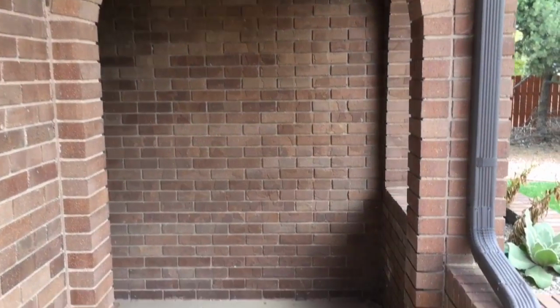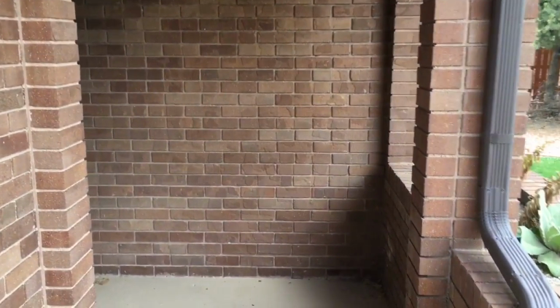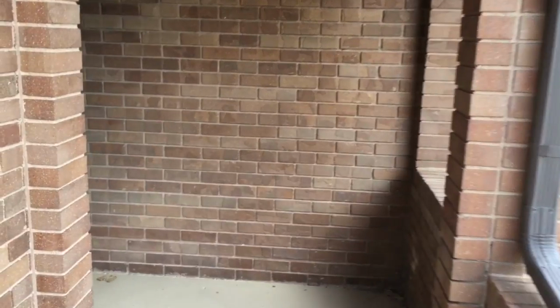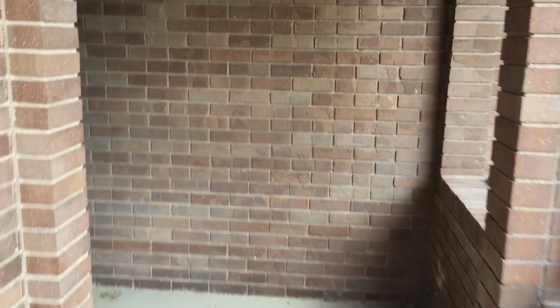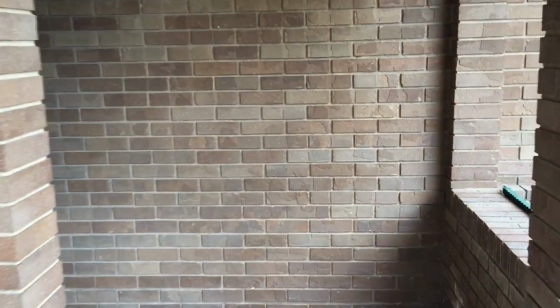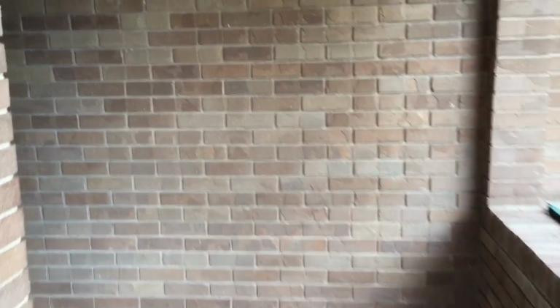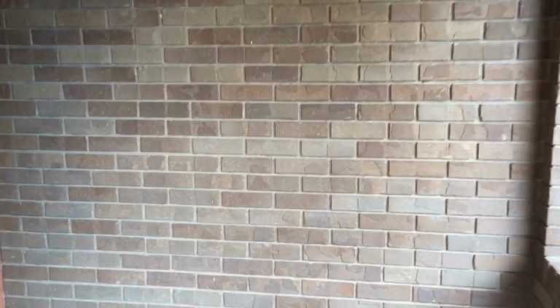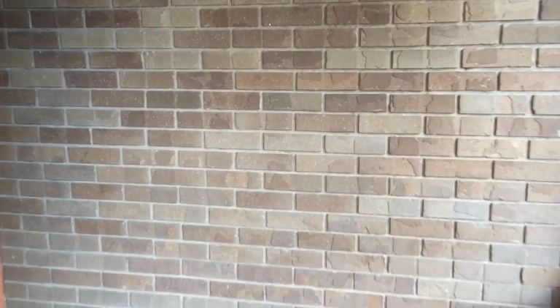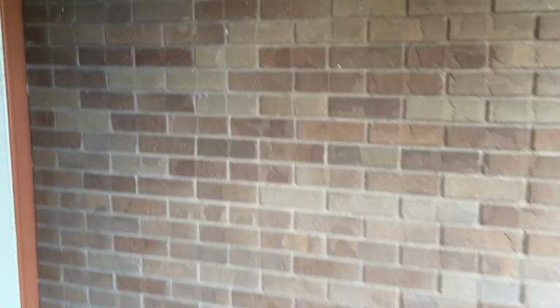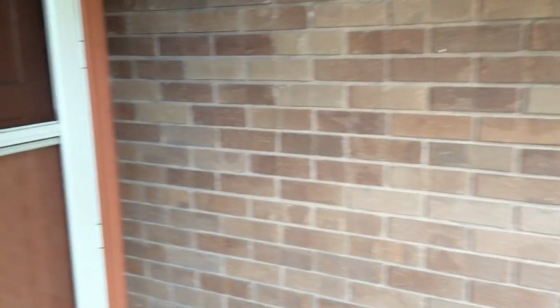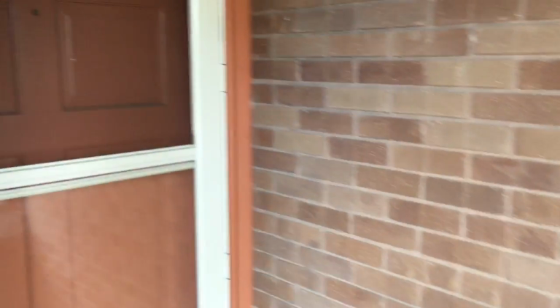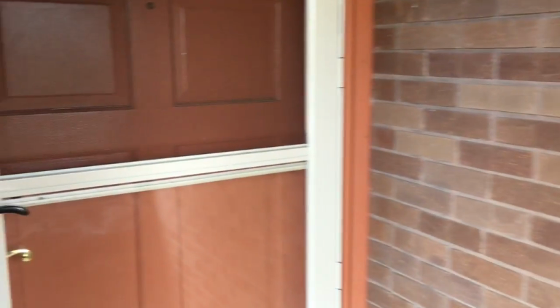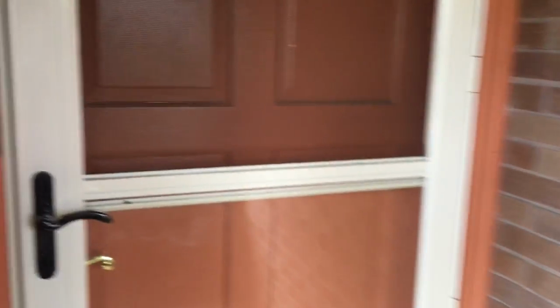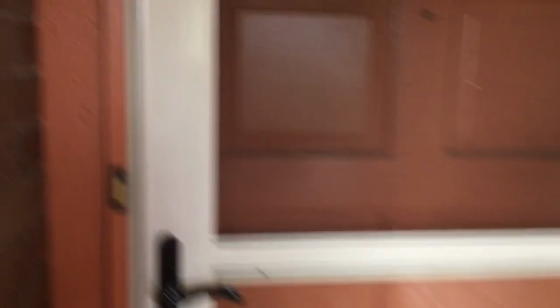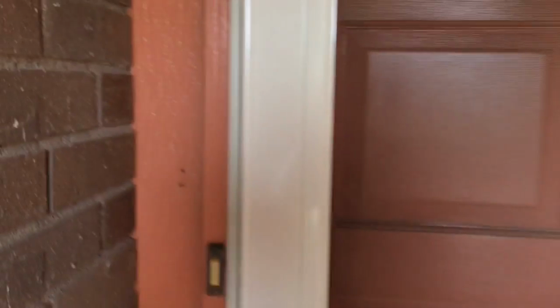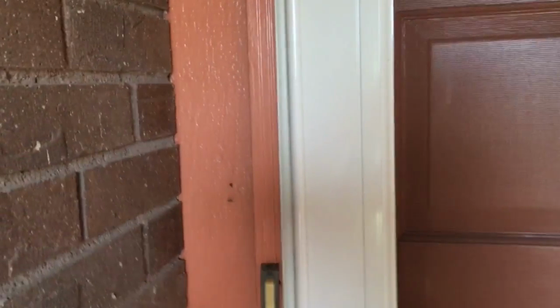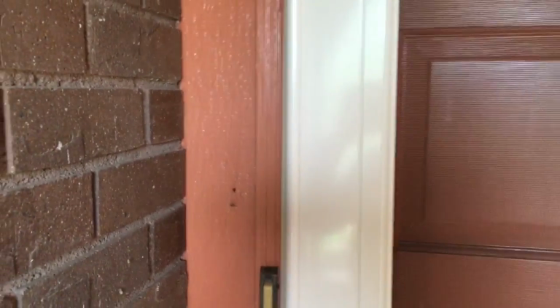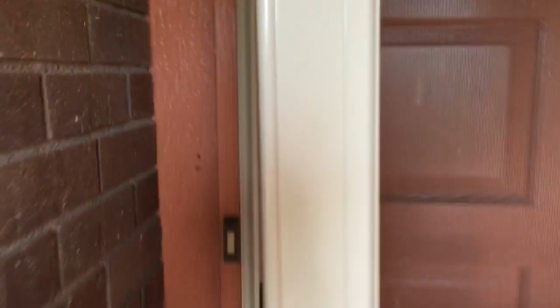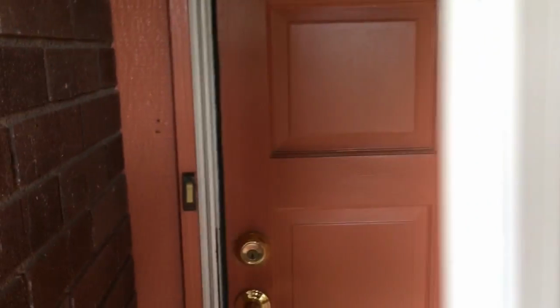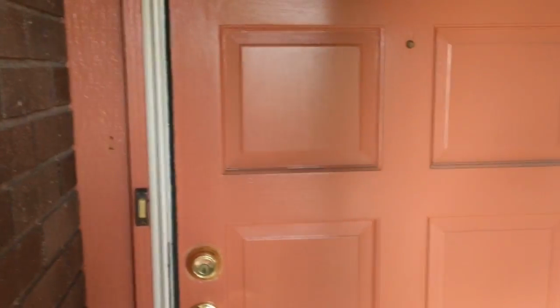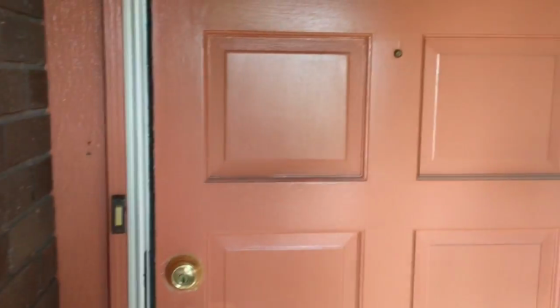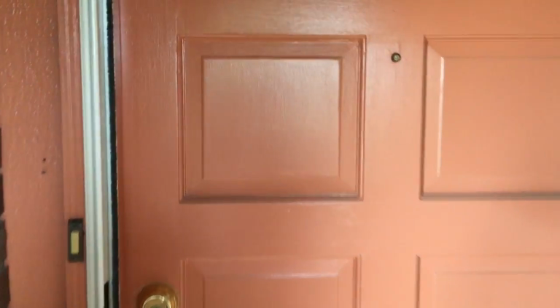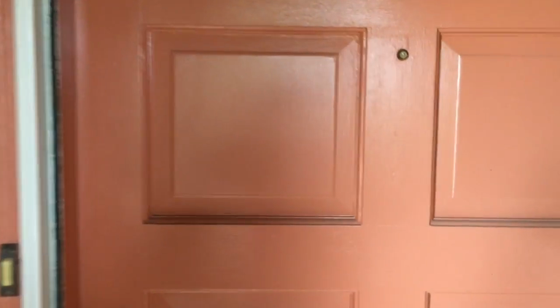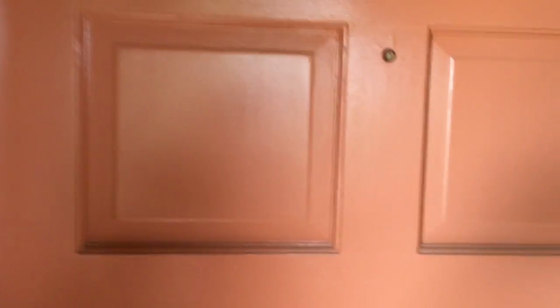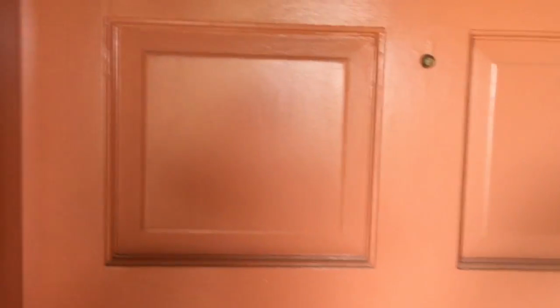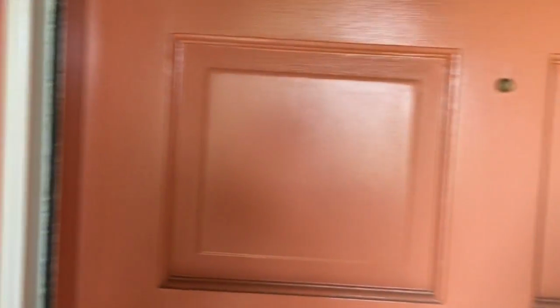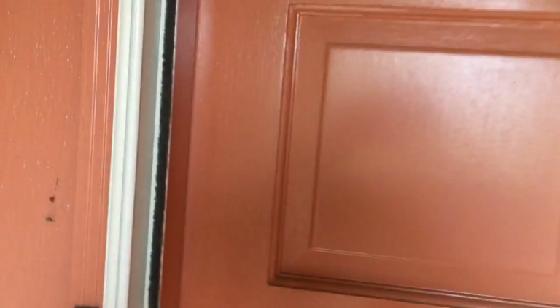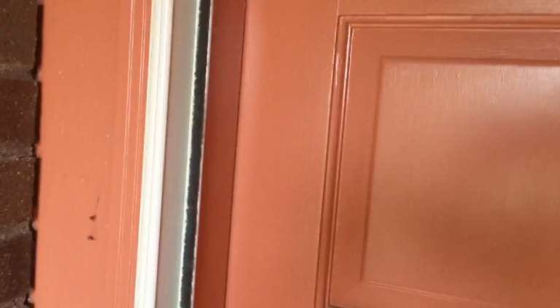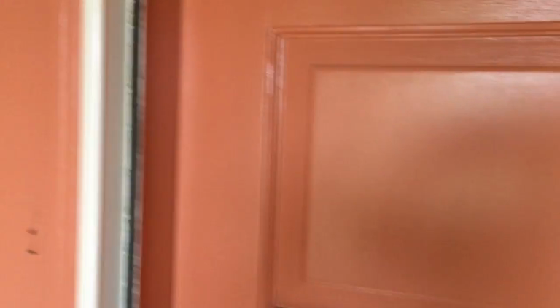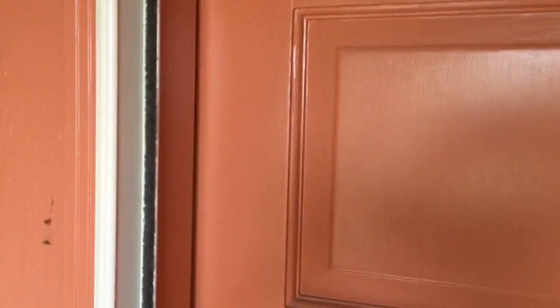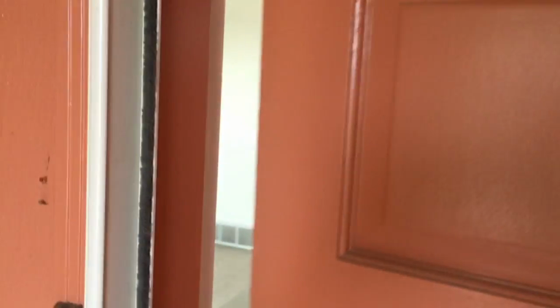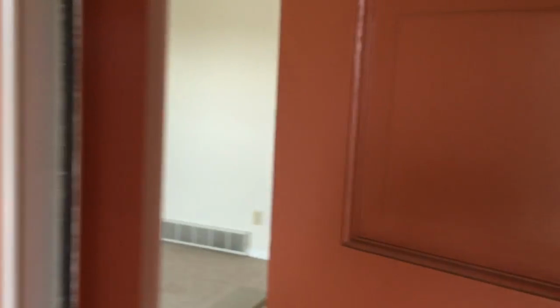Here's the entryway. Brick is always nice. Such a strange color orange — we kept it that way.